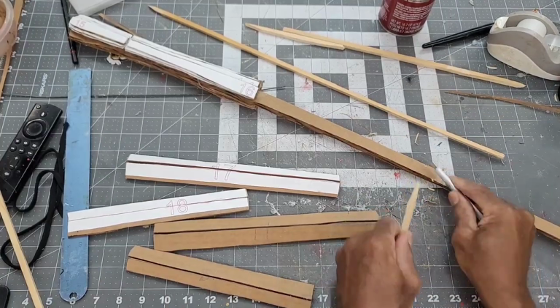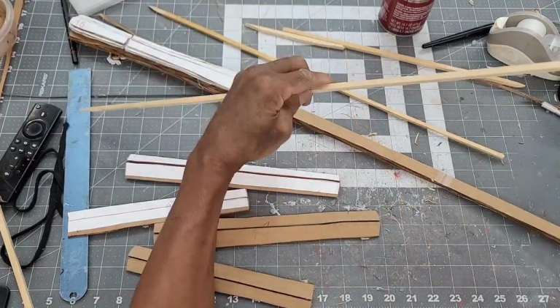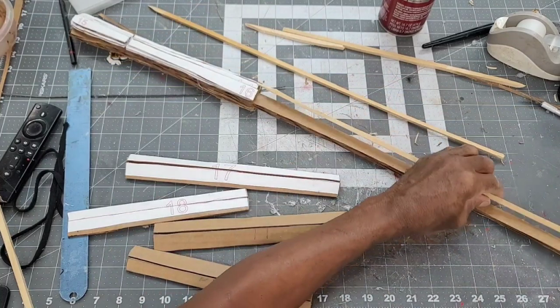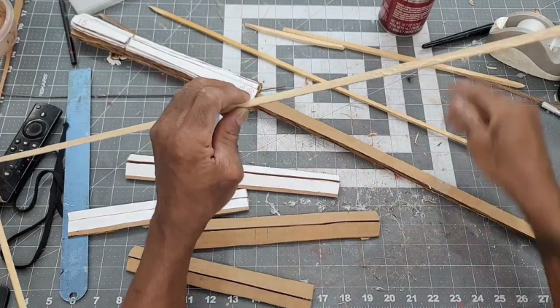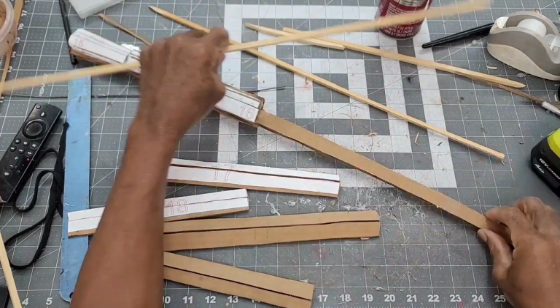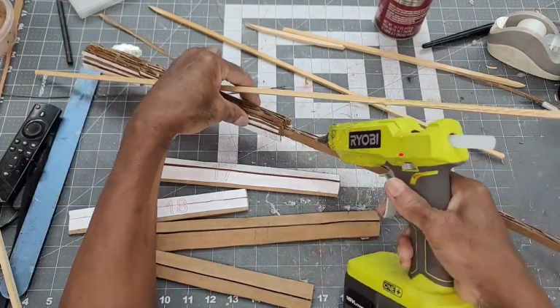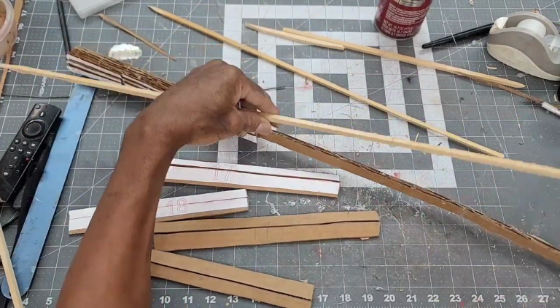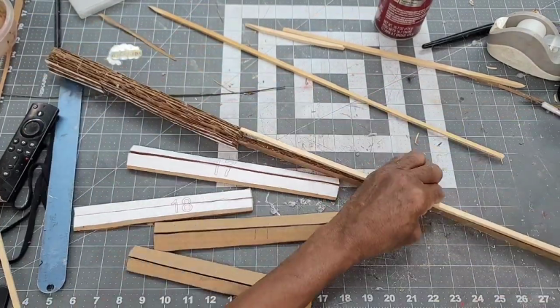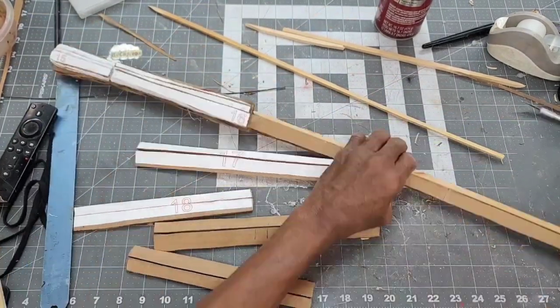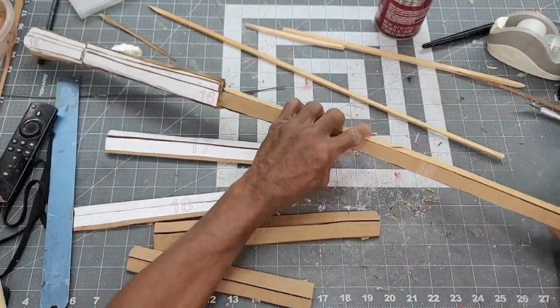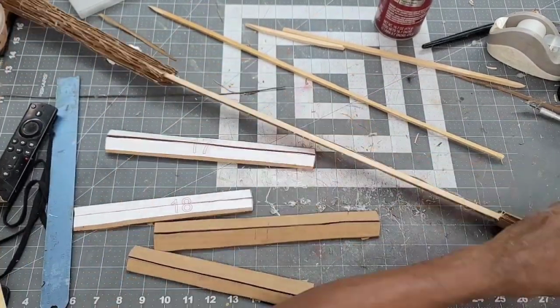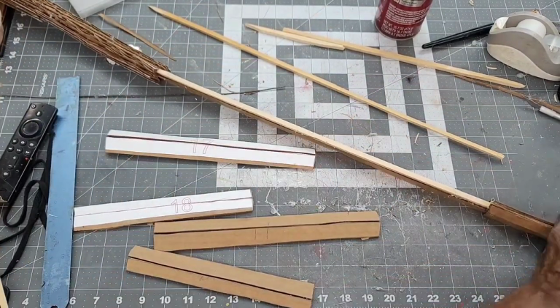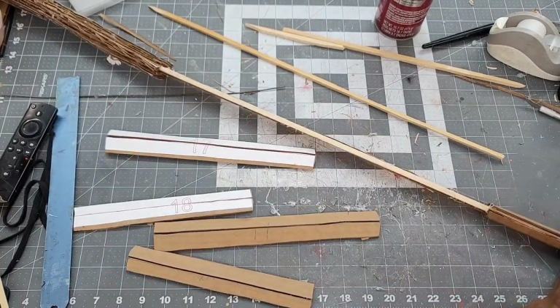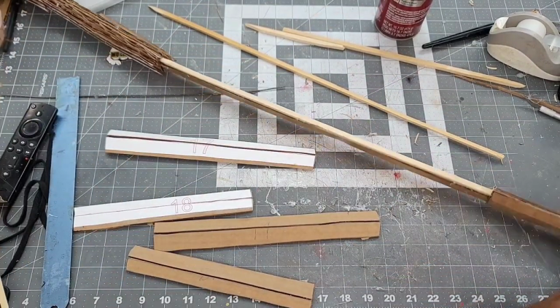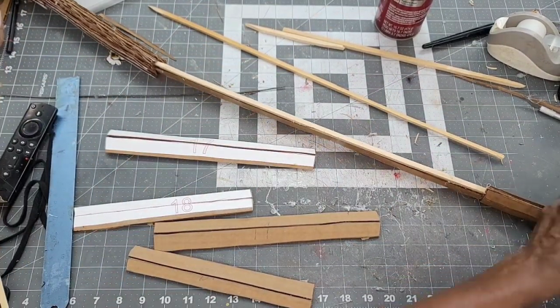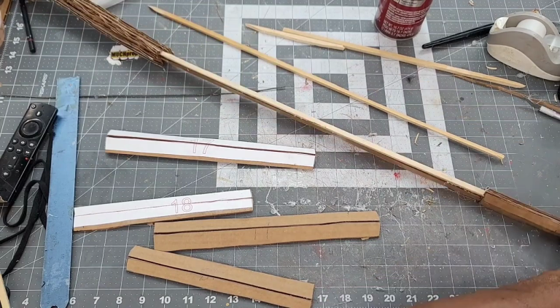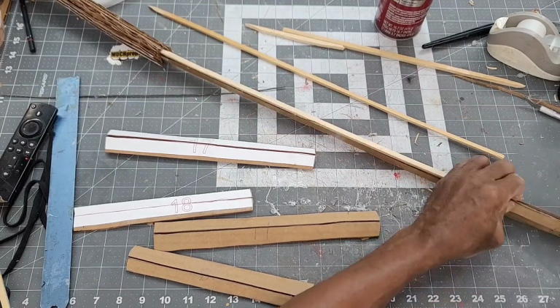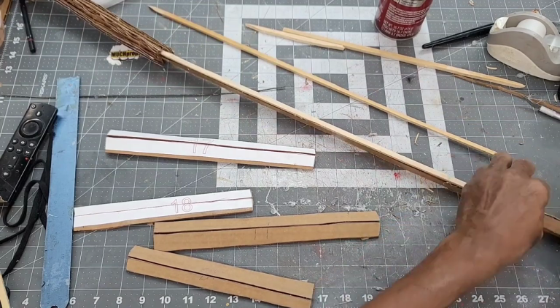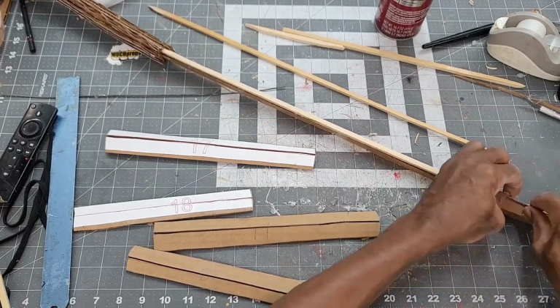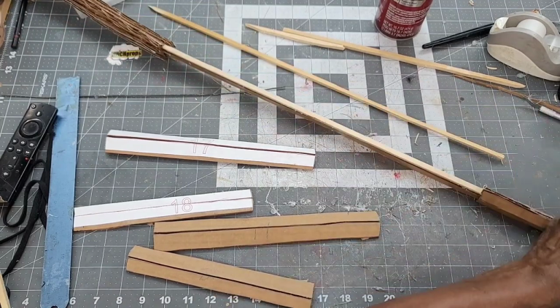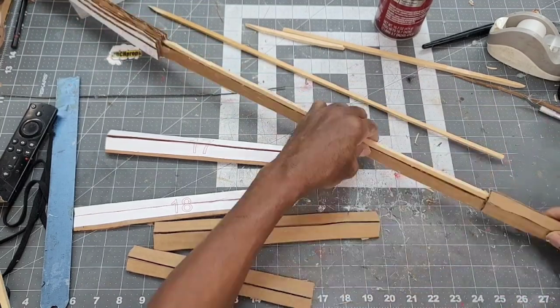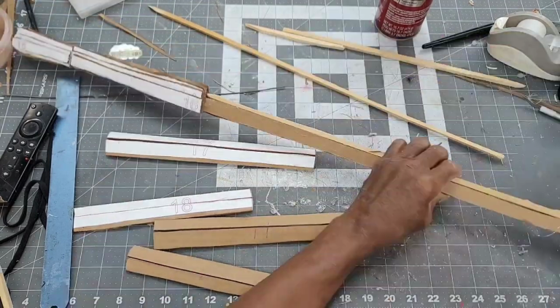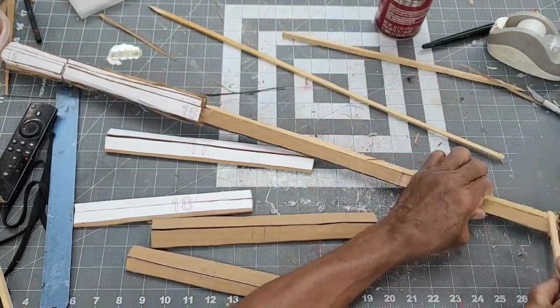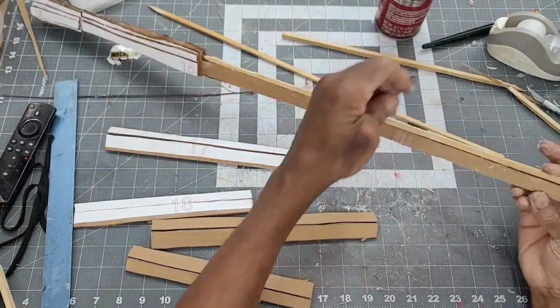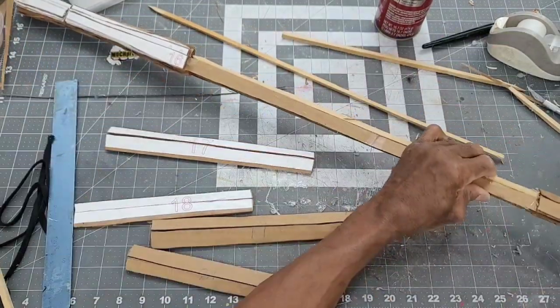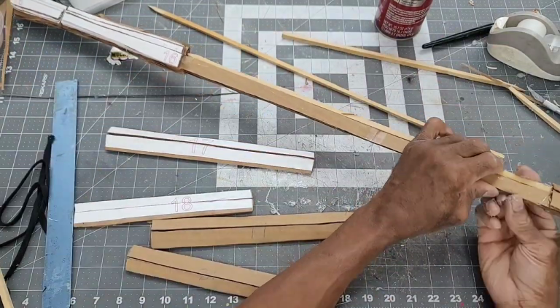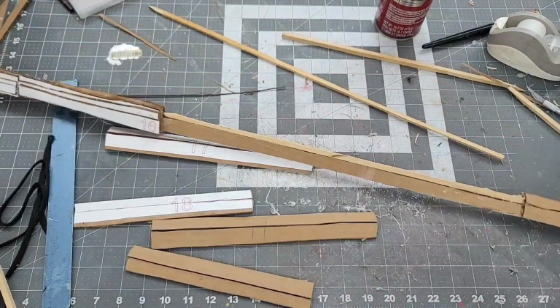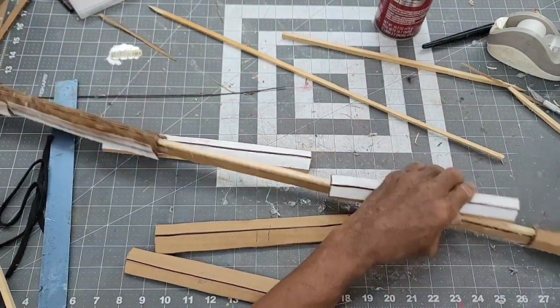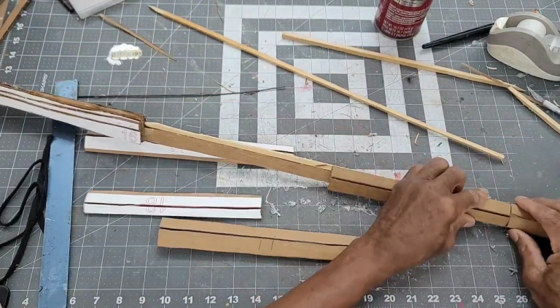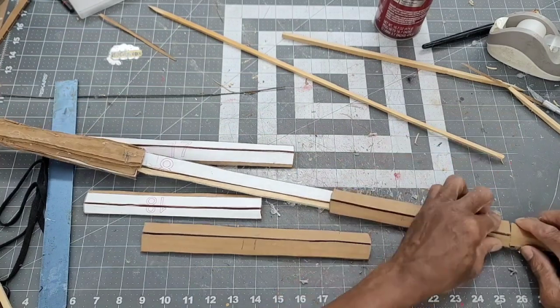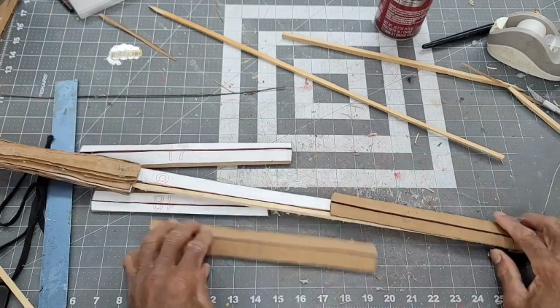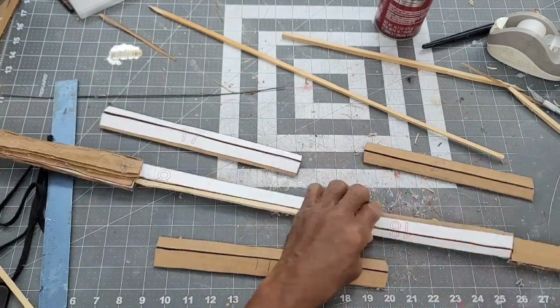To stiffen the spine of the blade, a thin strip of wood is glued to the top, with an inch or two of the wood strip going into the handle. This will be covered from sight by the outer sections of the blade.